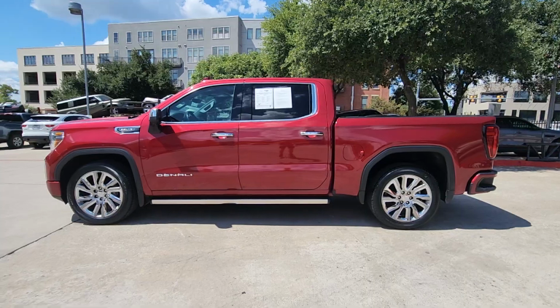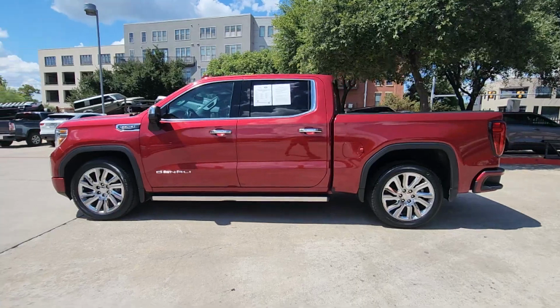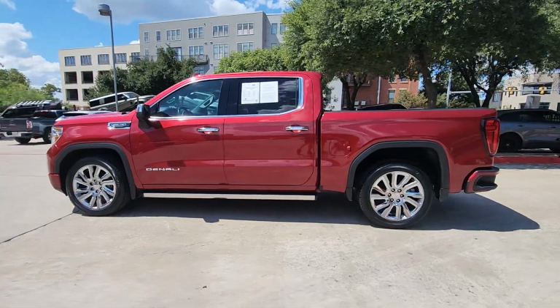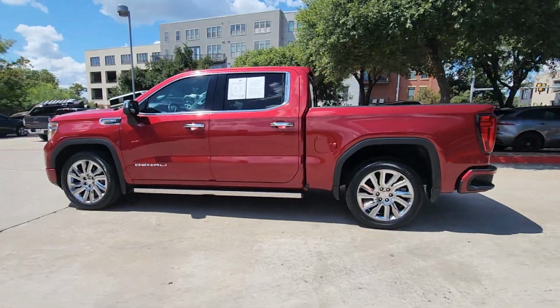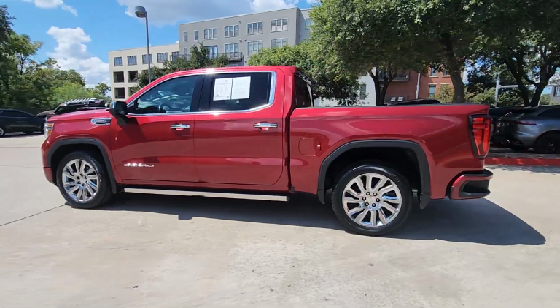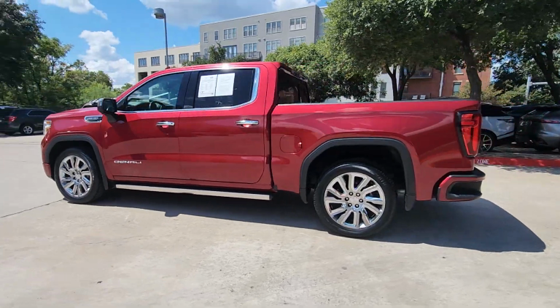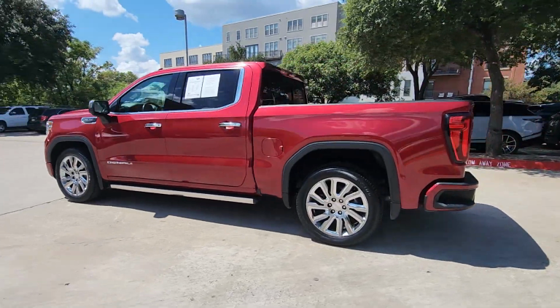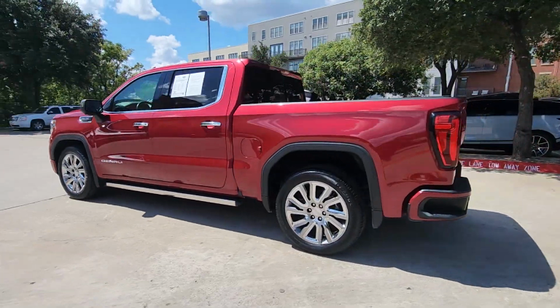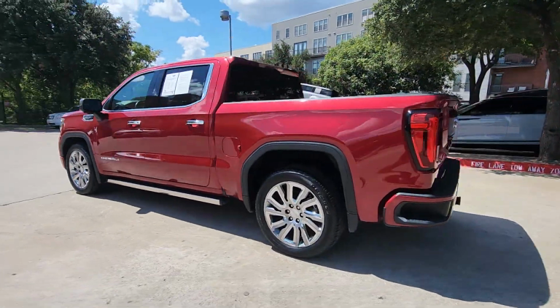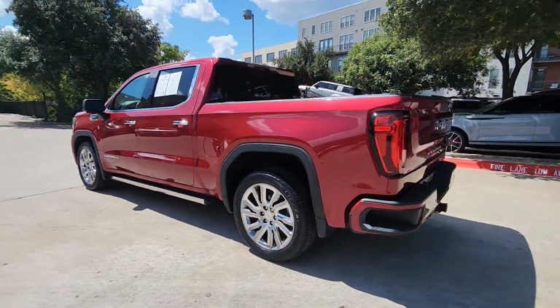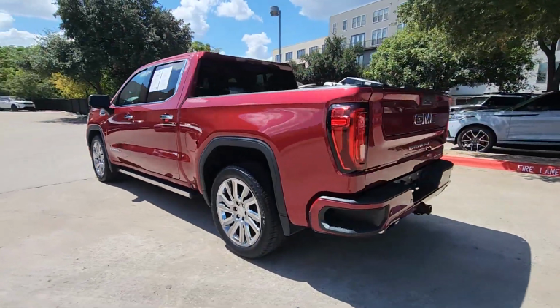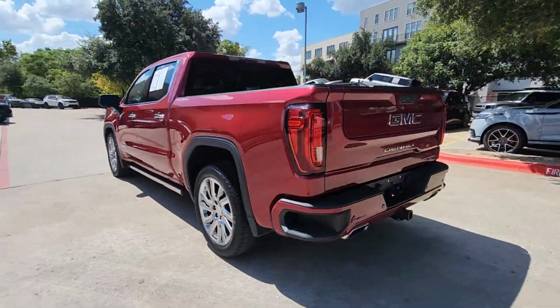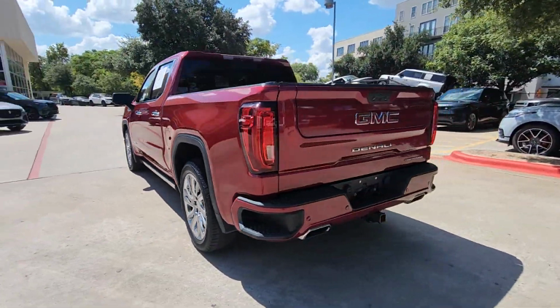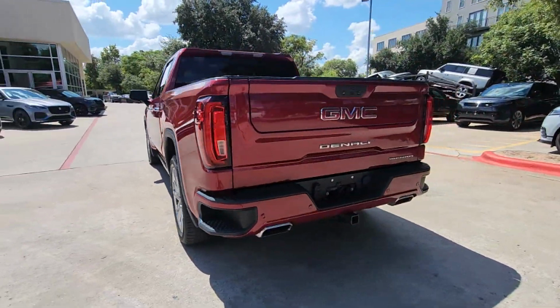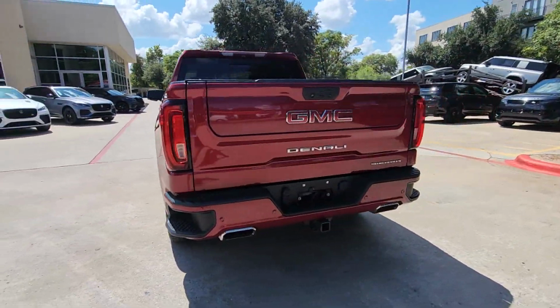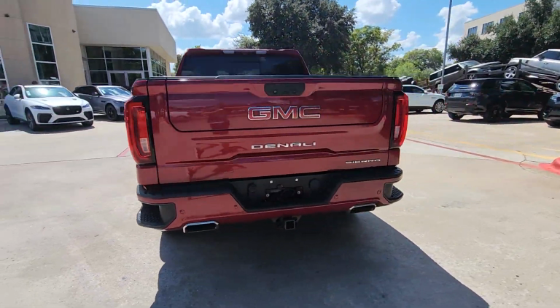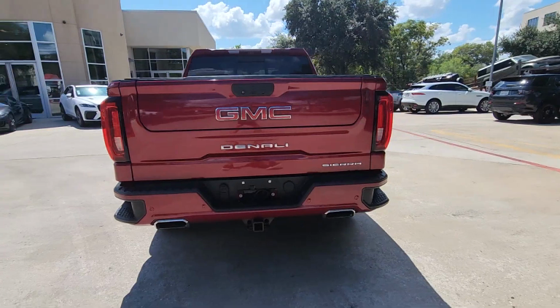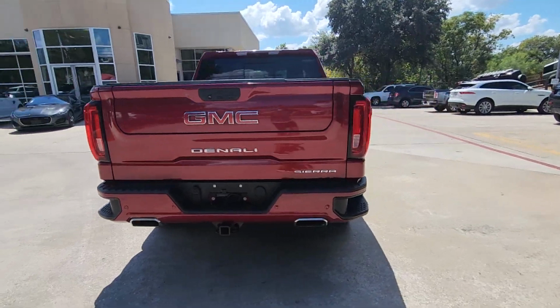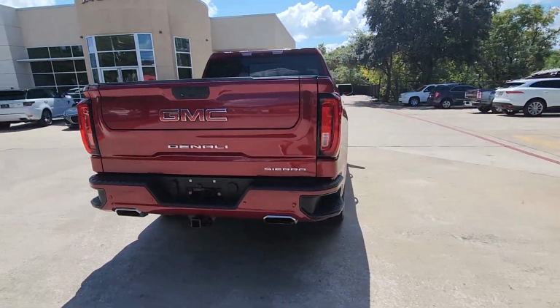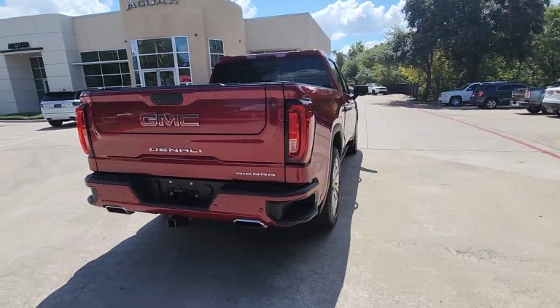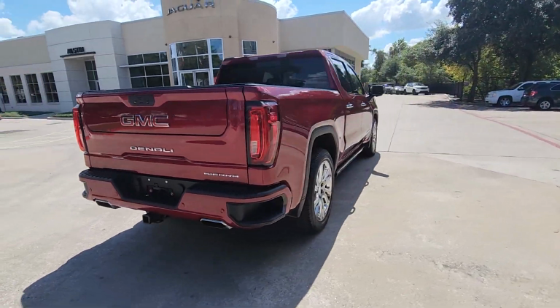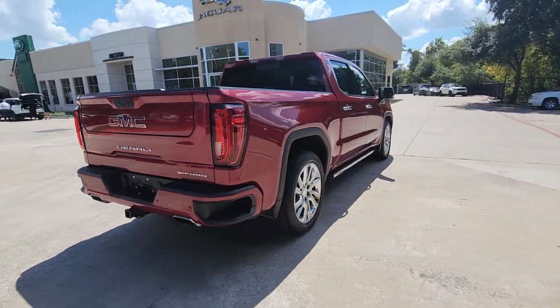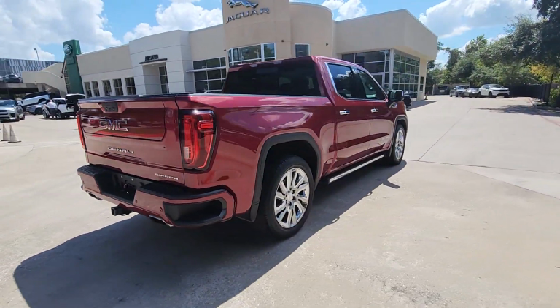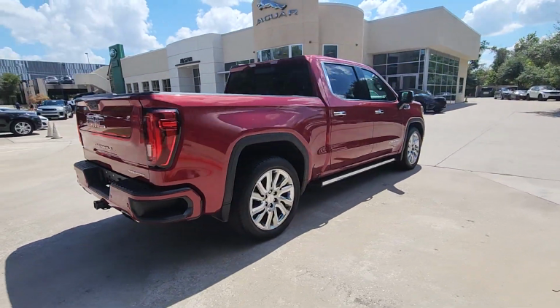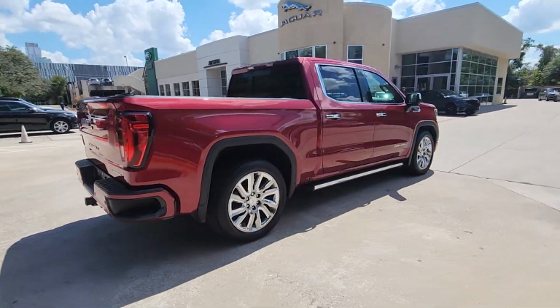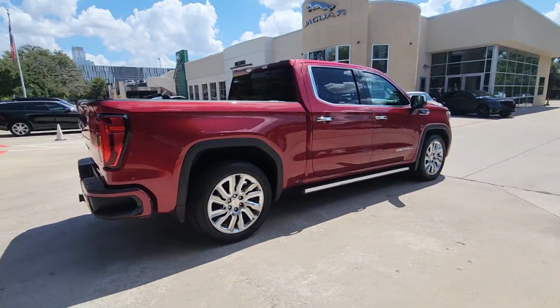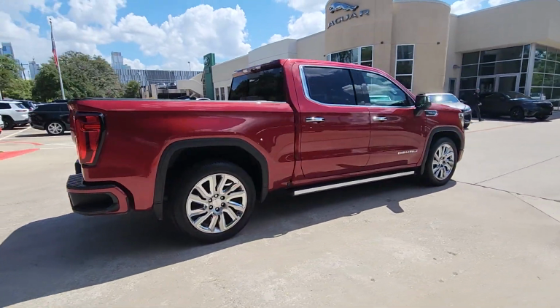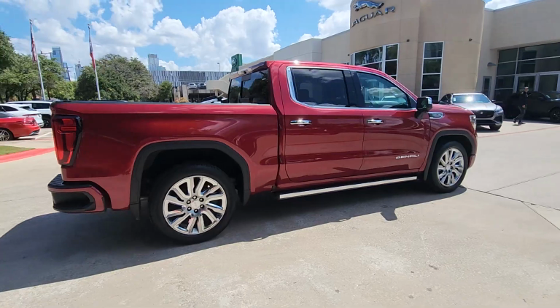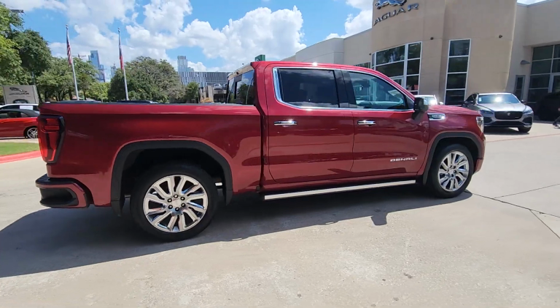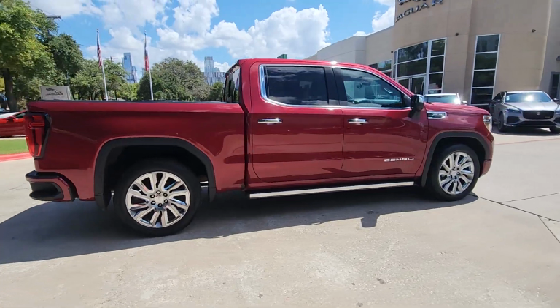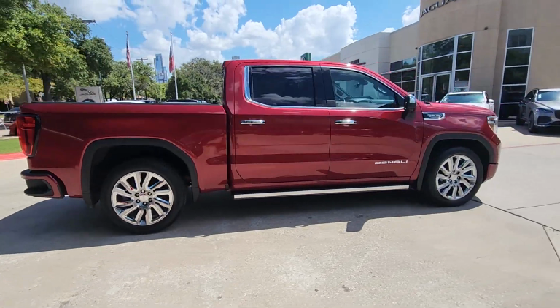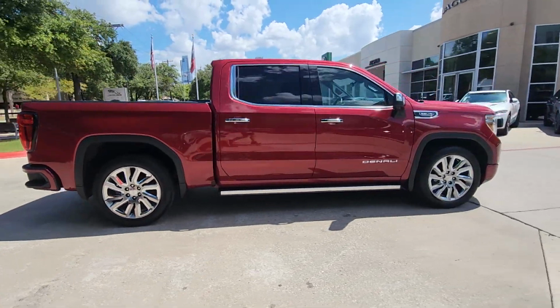Get into a car with value. 2019 GMC Sierra, with less than 50,000 miles on the odometer — this vehicle stands out from the rest.